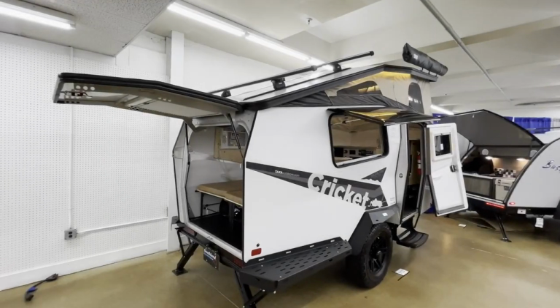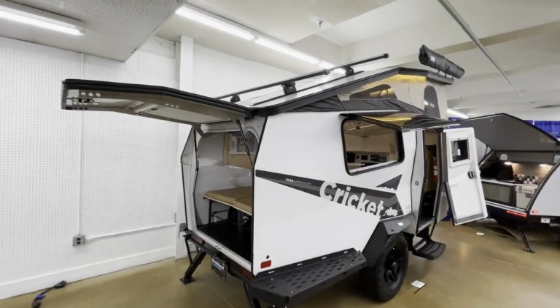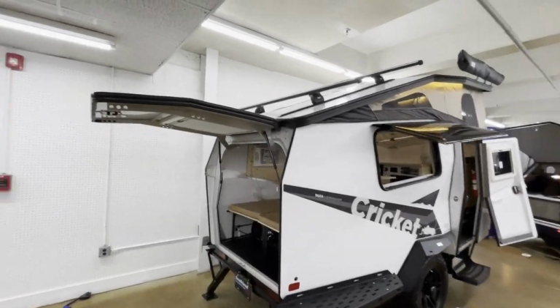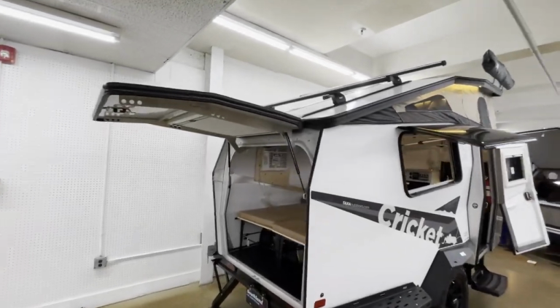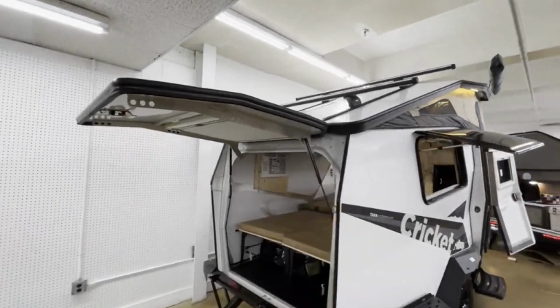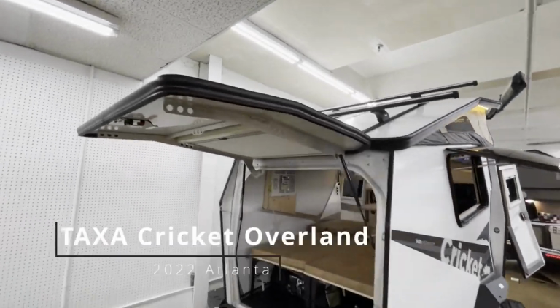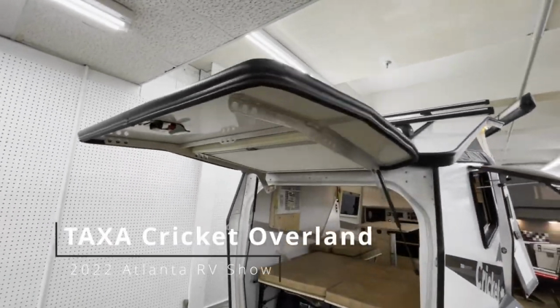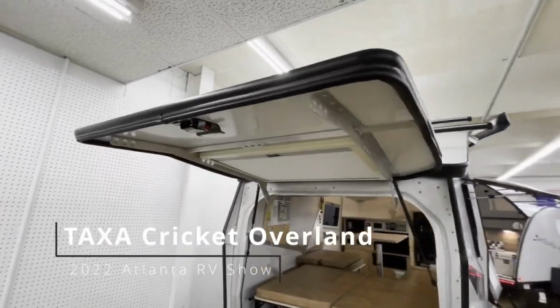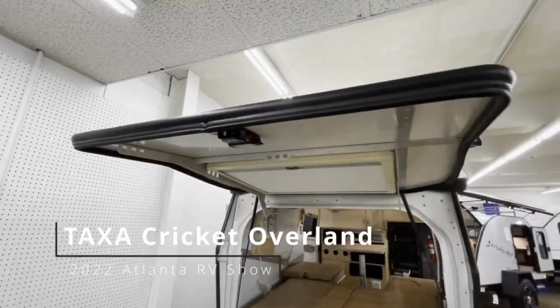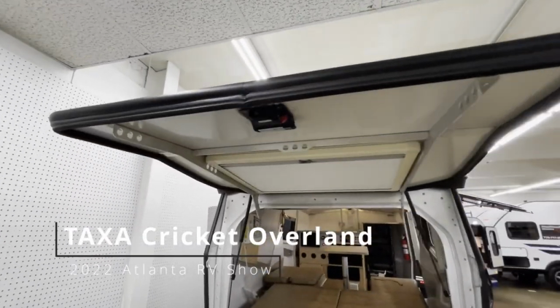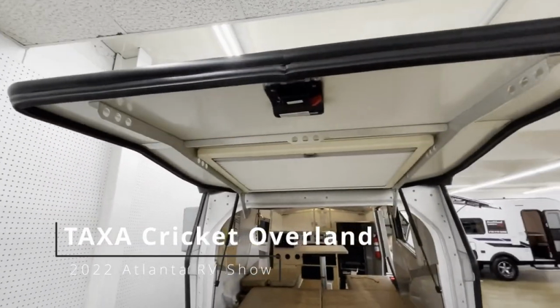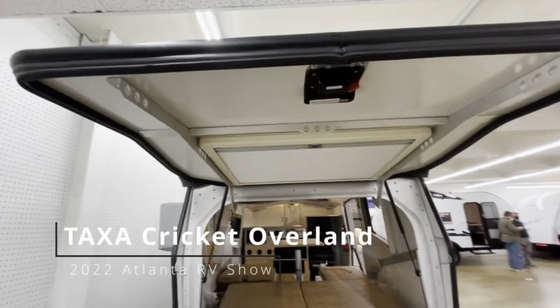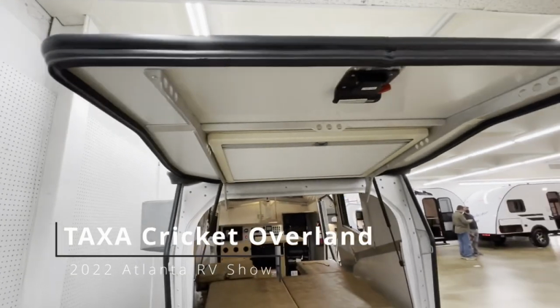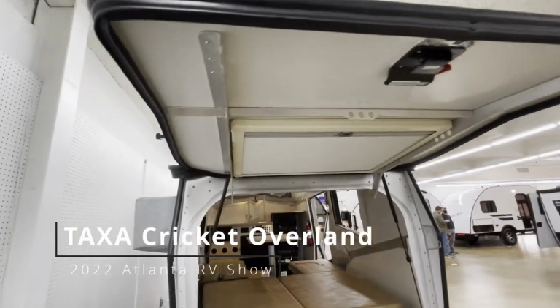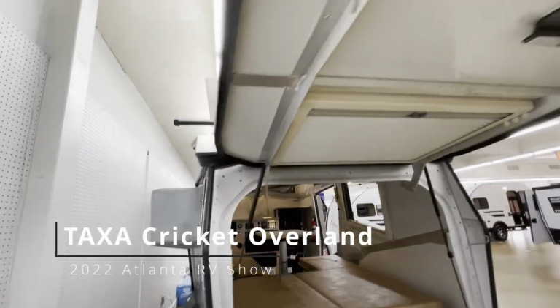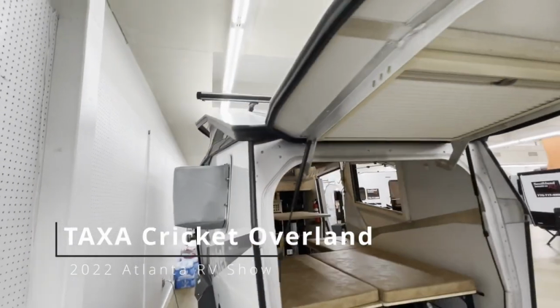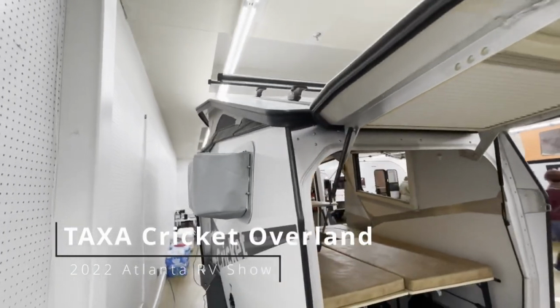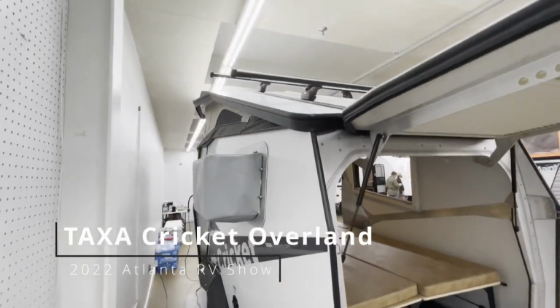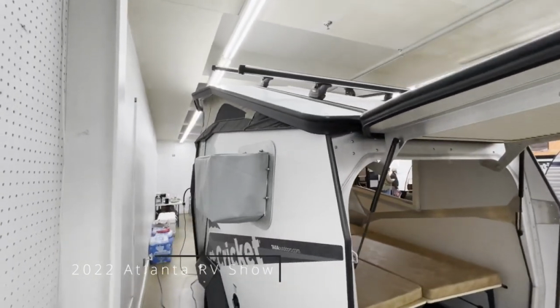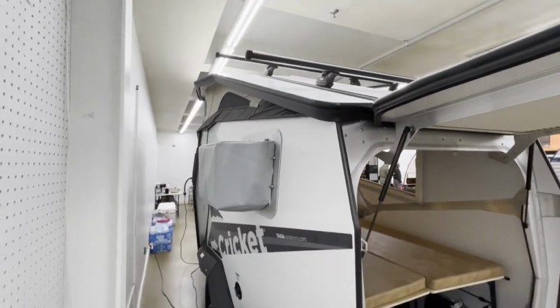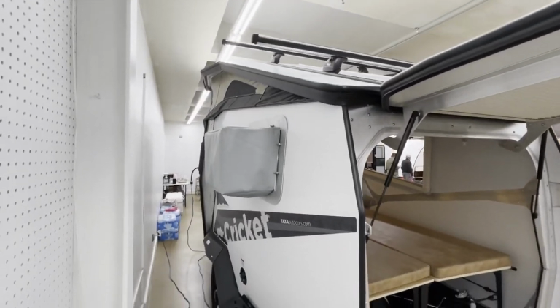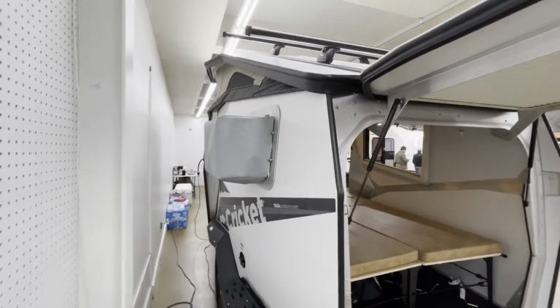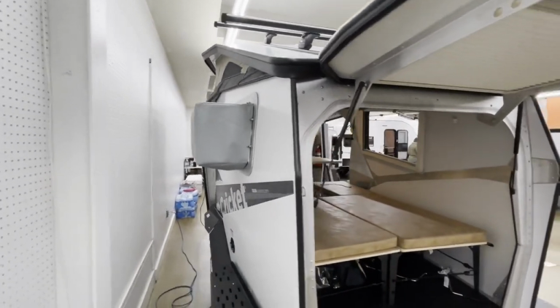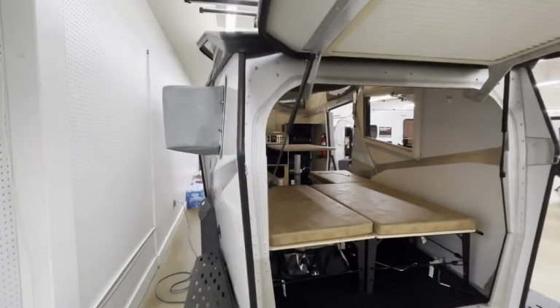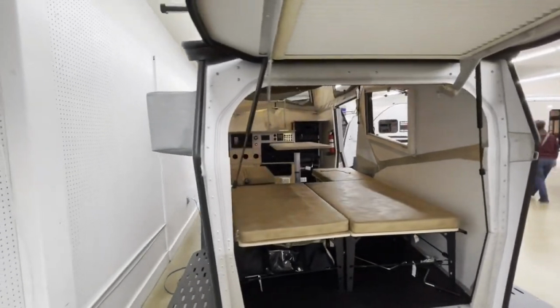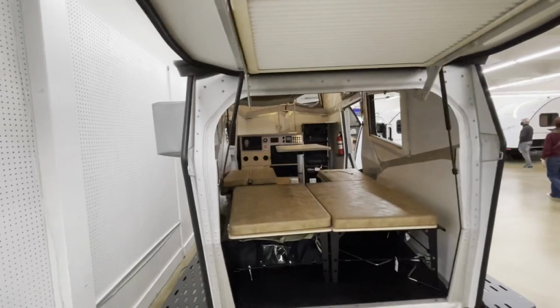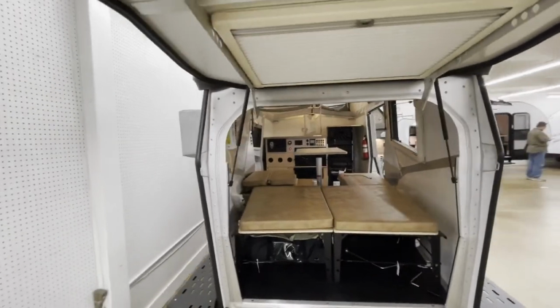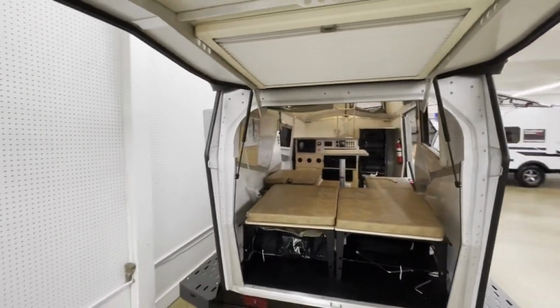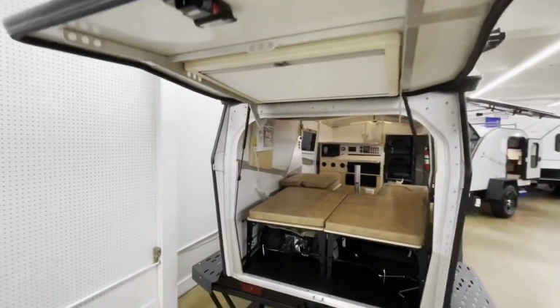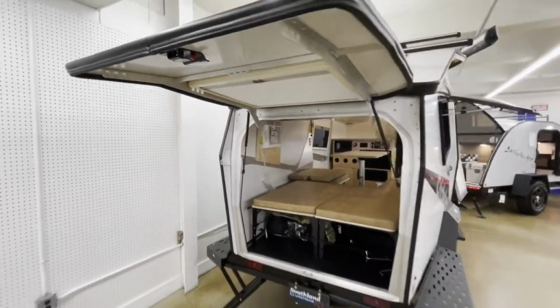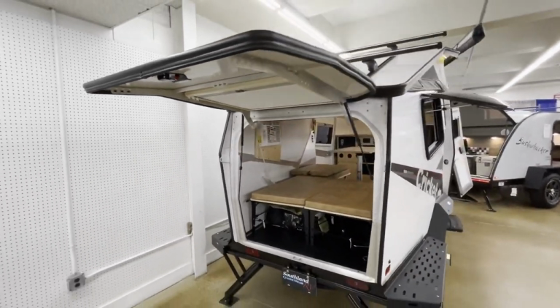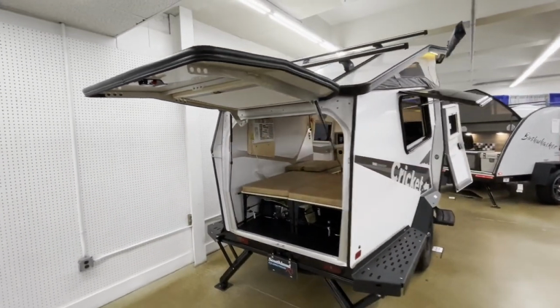This is called the Cricket. It's kind of like the other one — they're made by Taxa. The other one being the Tiger Moth that we just looked at.